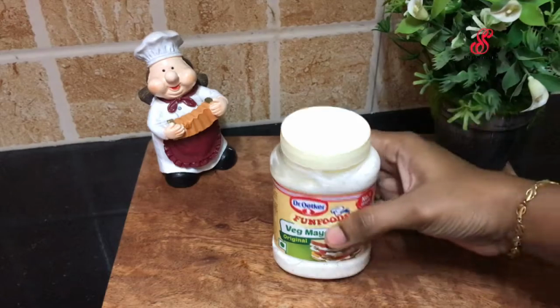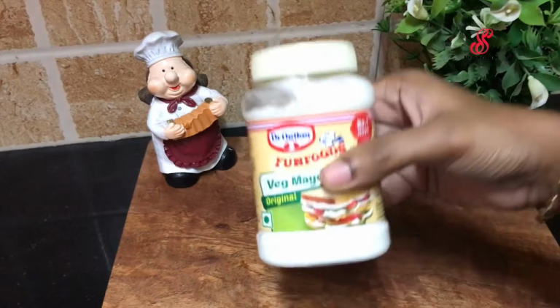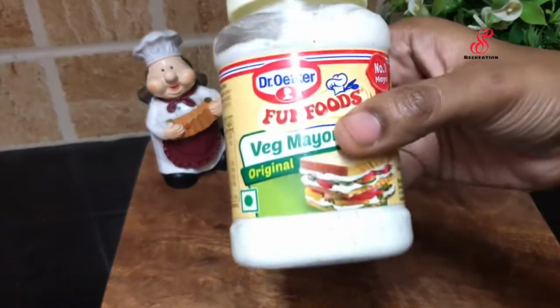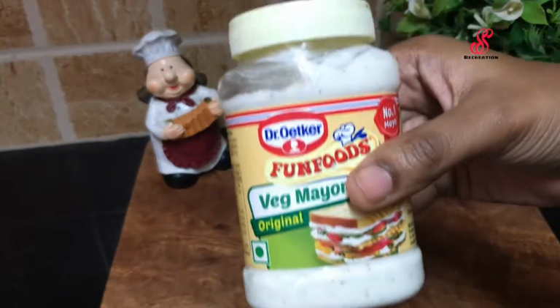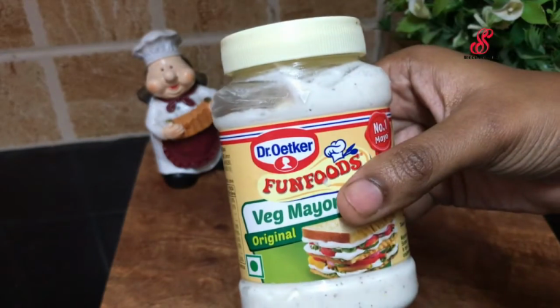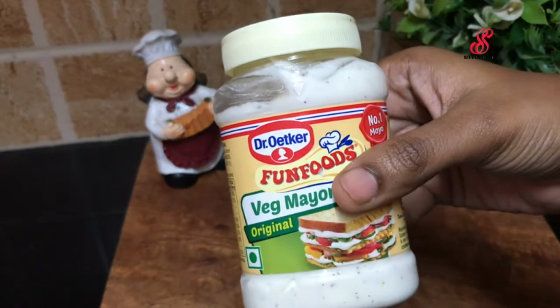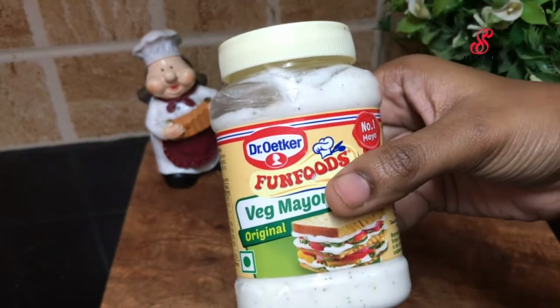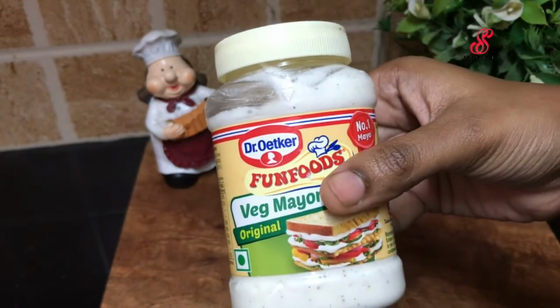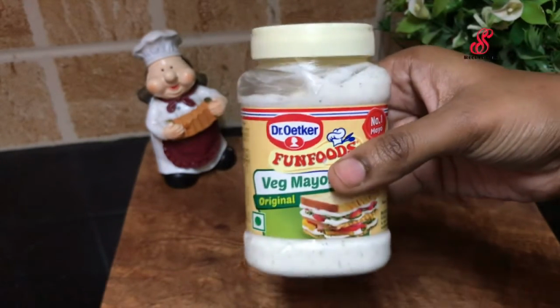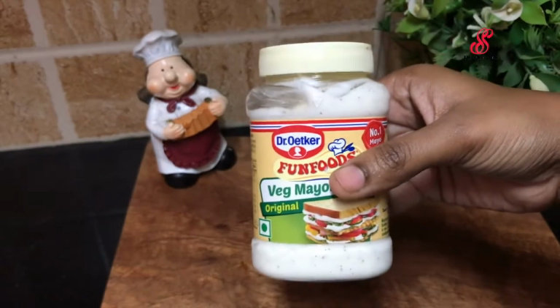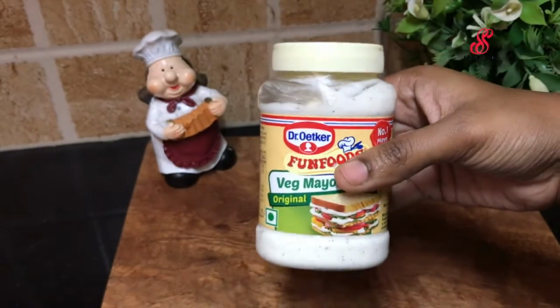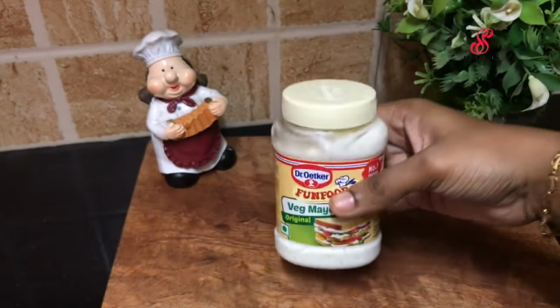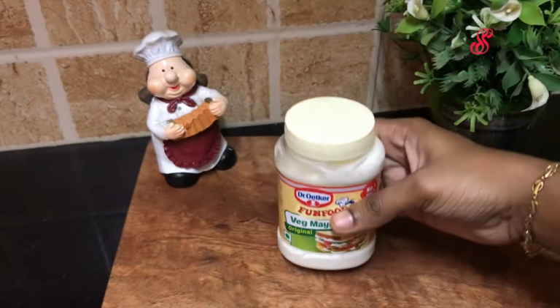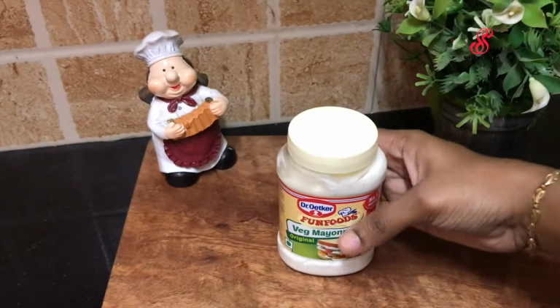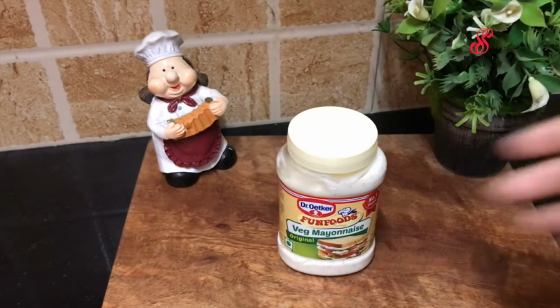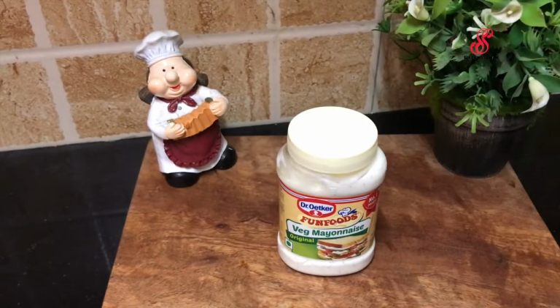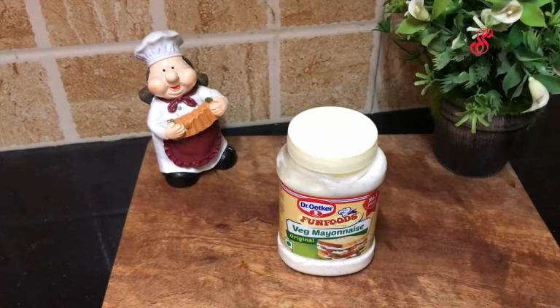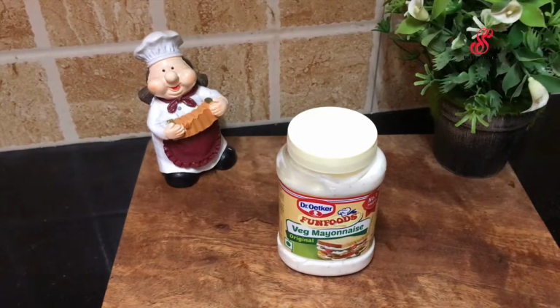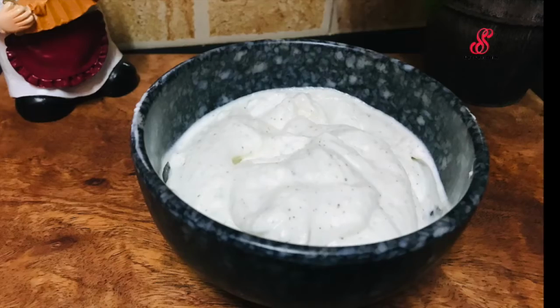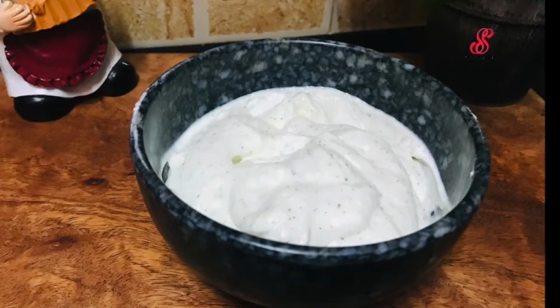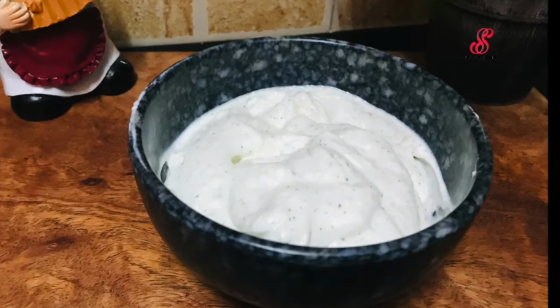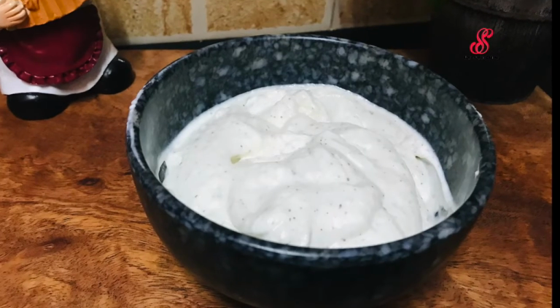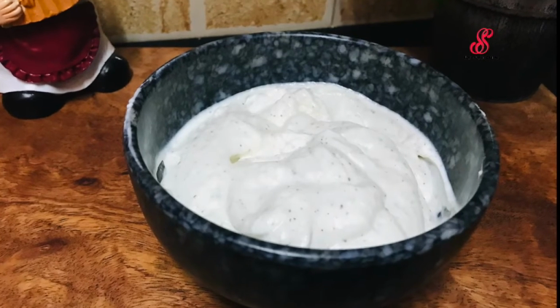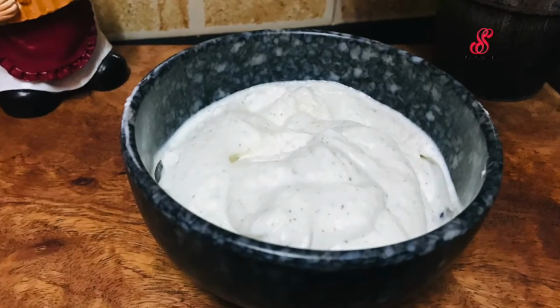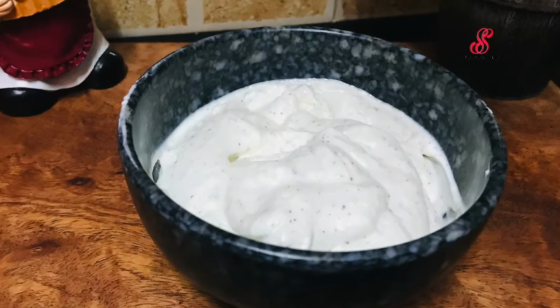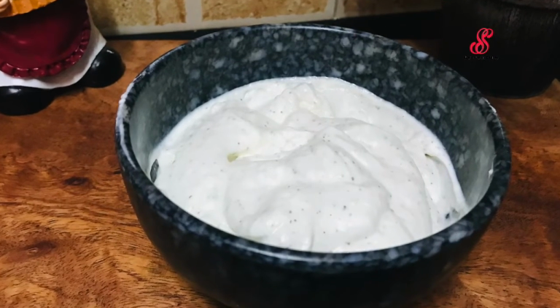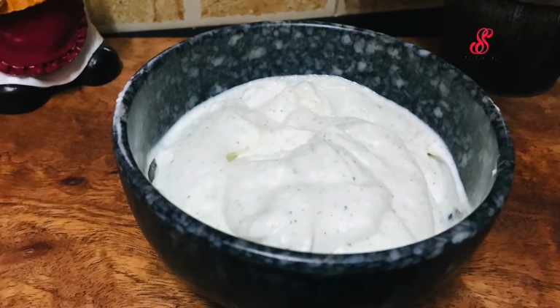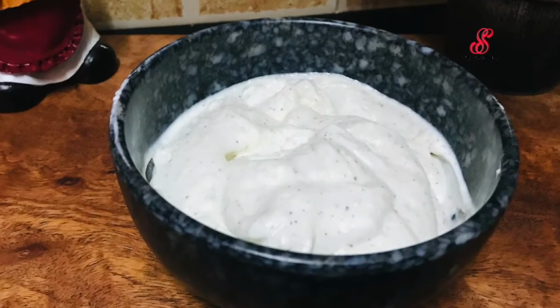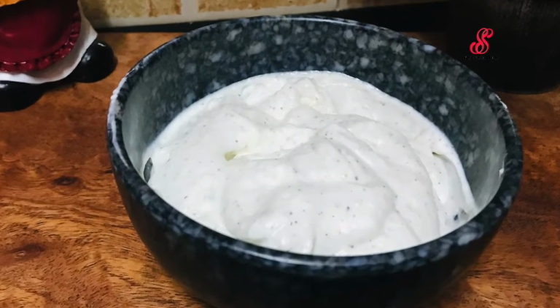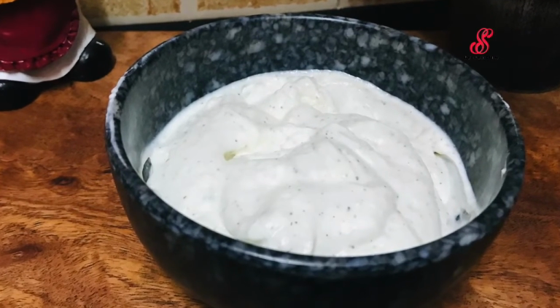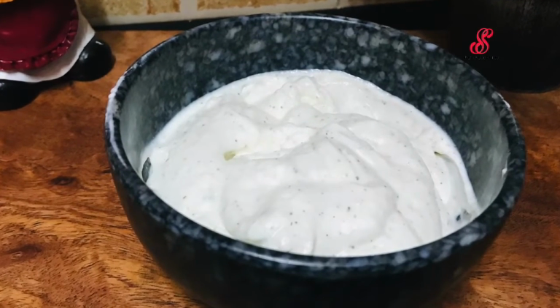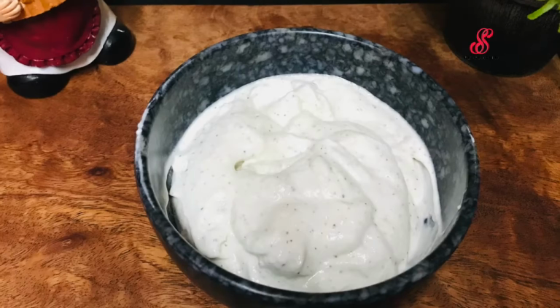If you like this recipe, please like, share, and comment. Subscribe to our channel and click the bell icon. Bye!